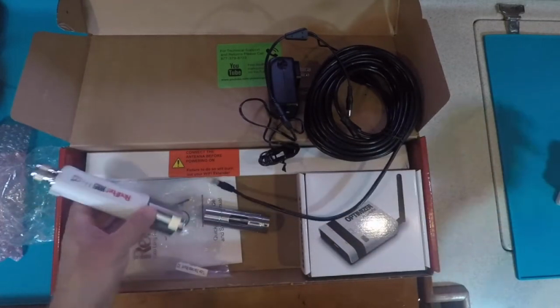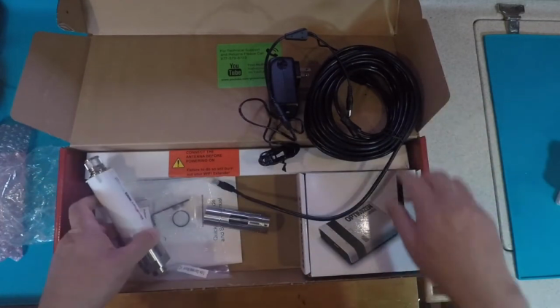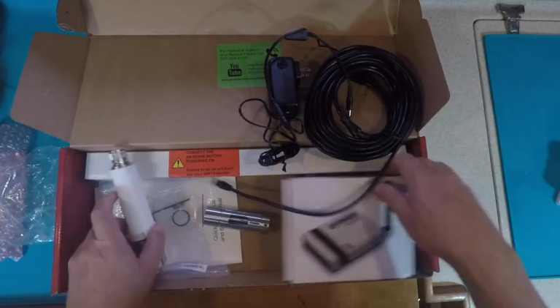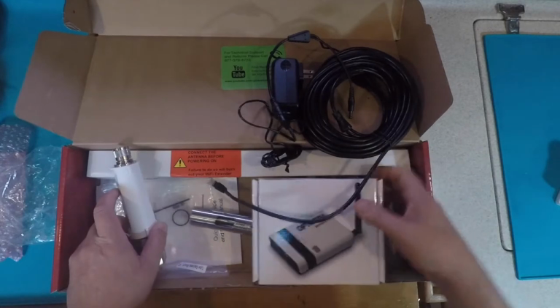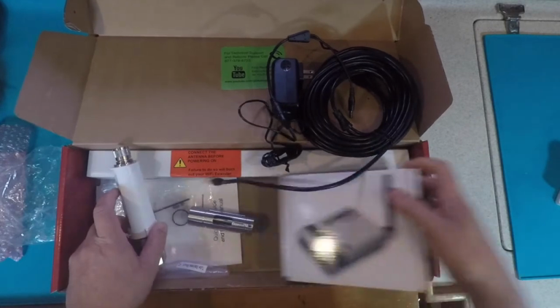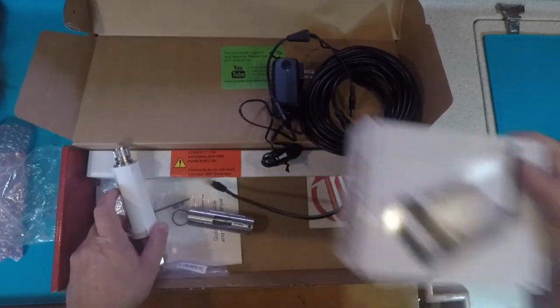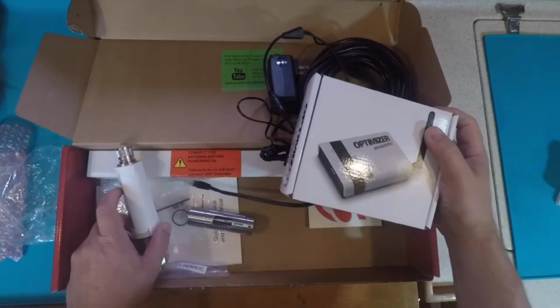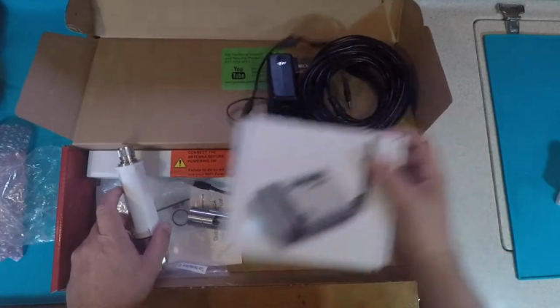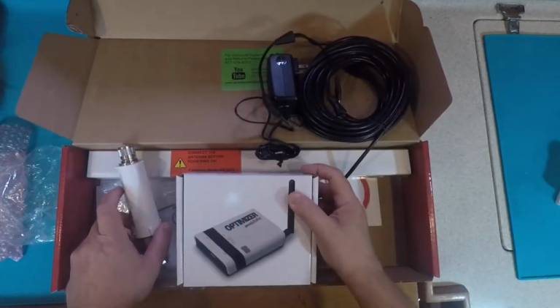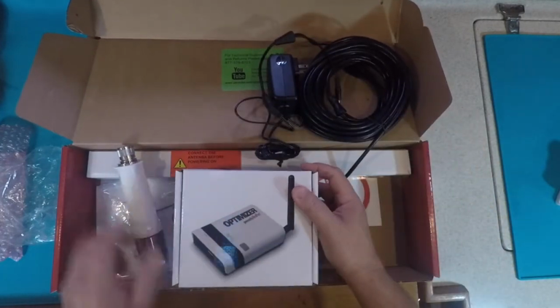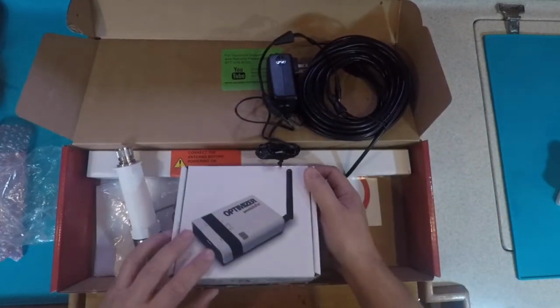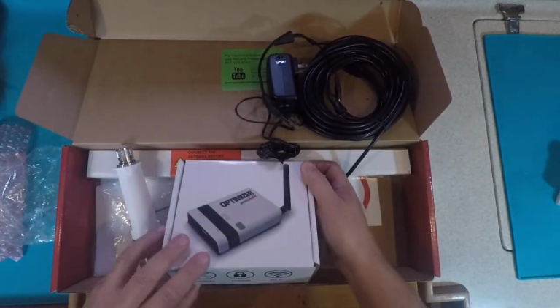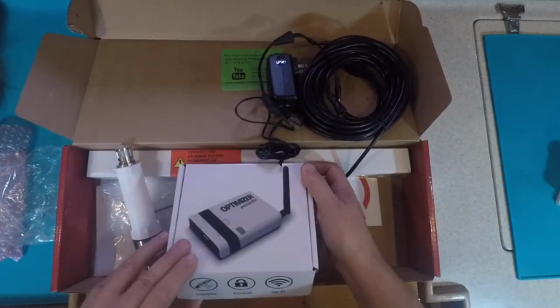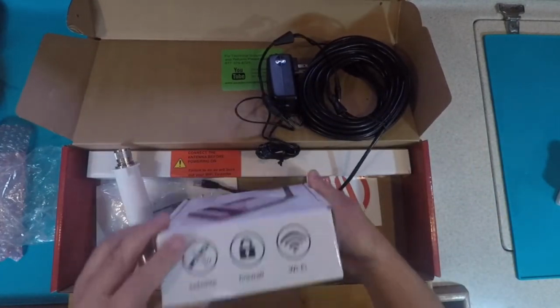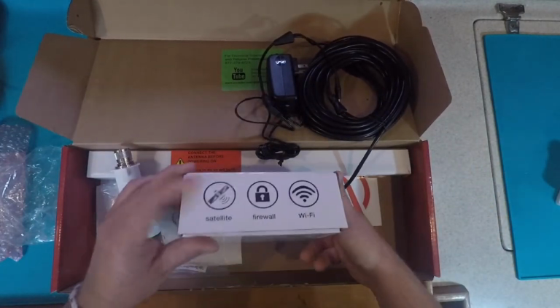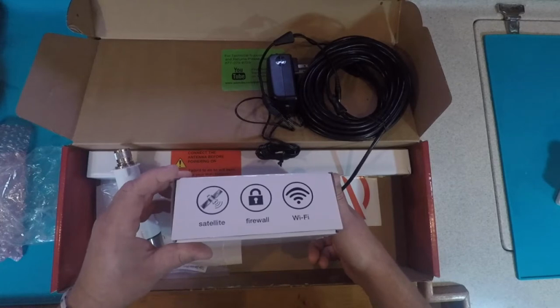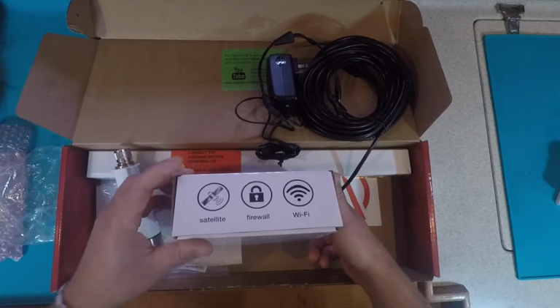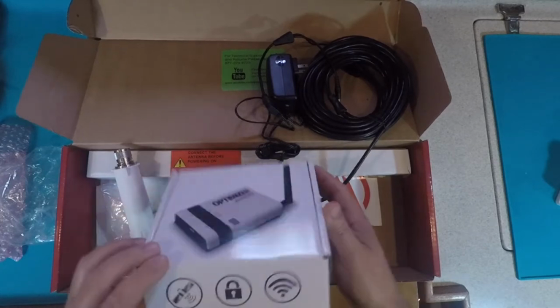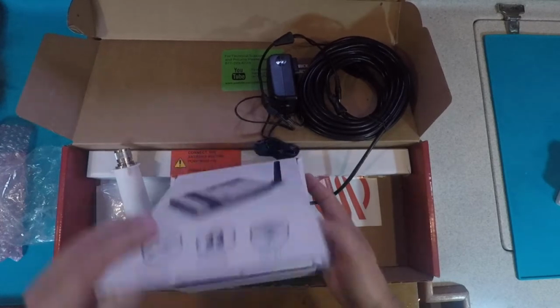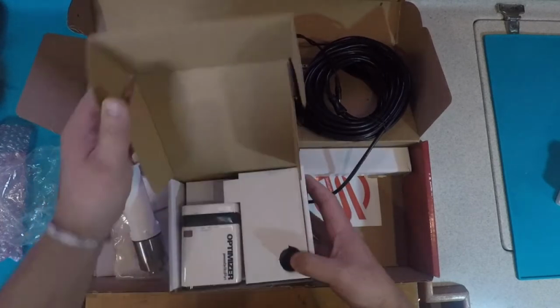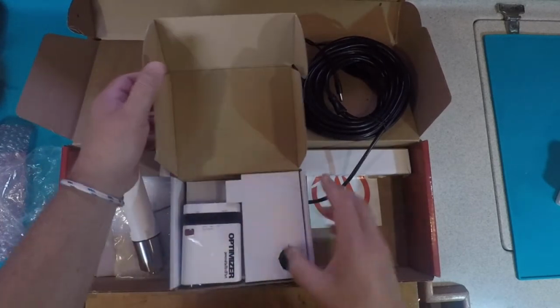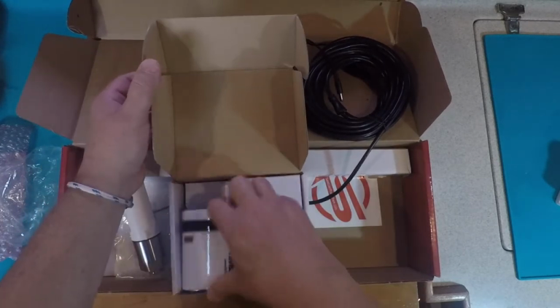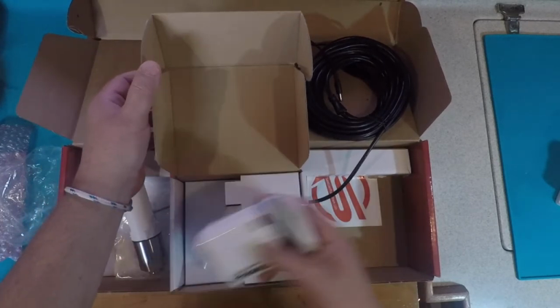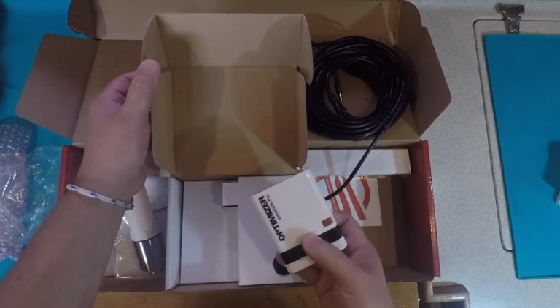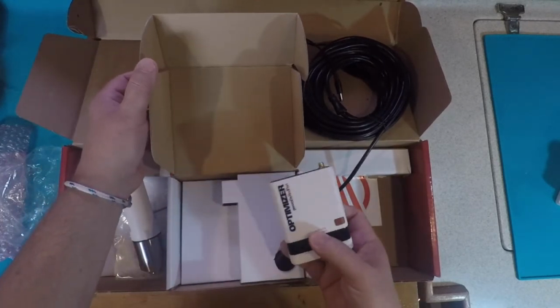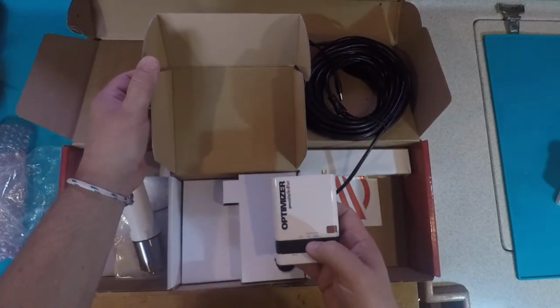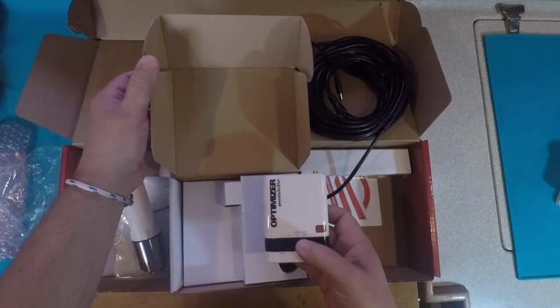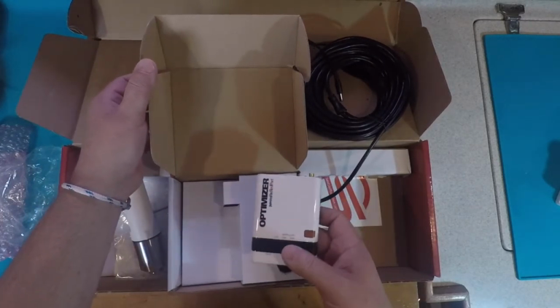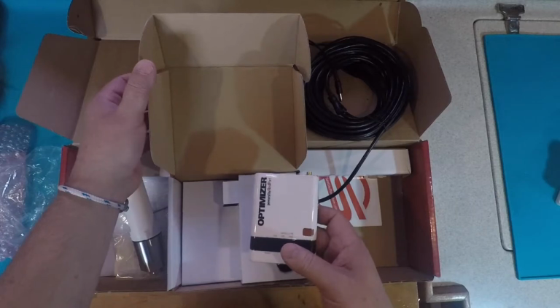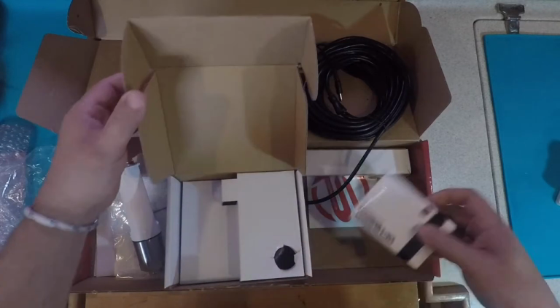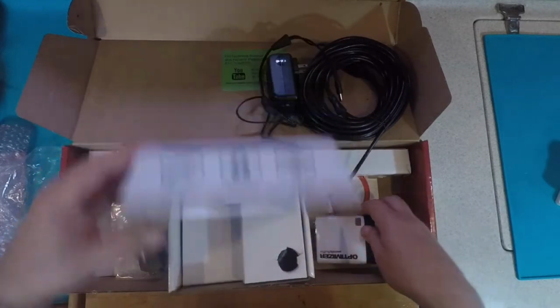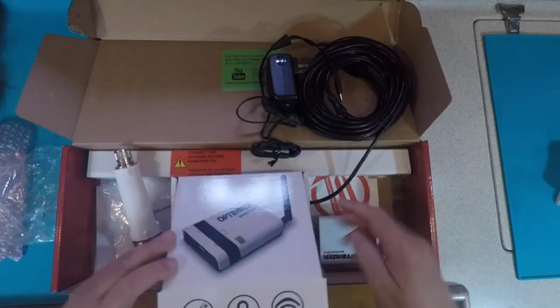The other portion of this is the optimizer. This can be worked with satellite and or LAN, and it creates a wireless network on your boat, so it's technically like a wireless router for your system.